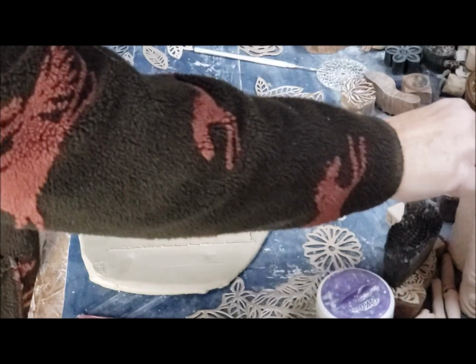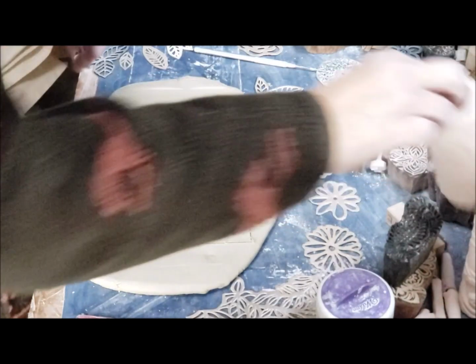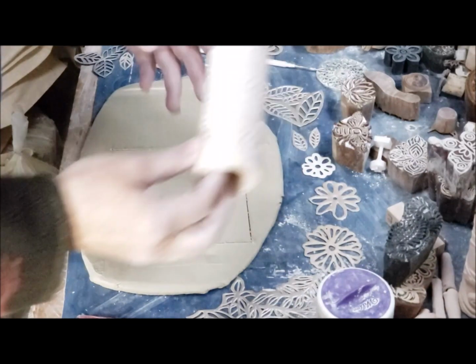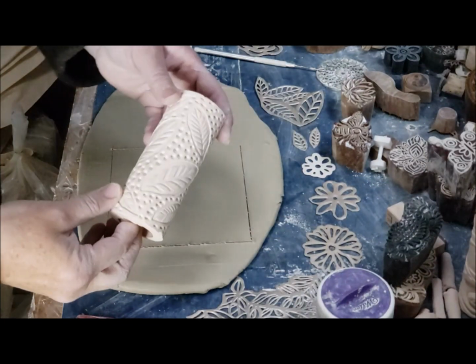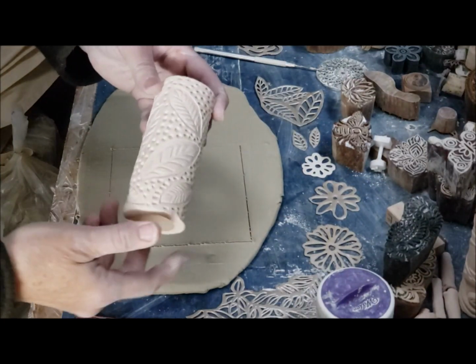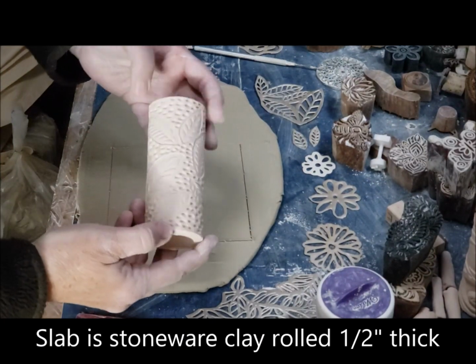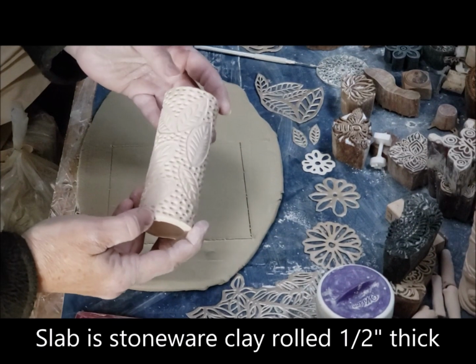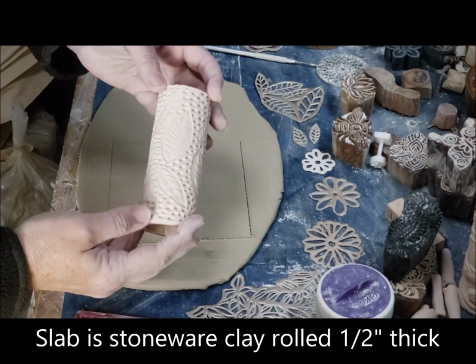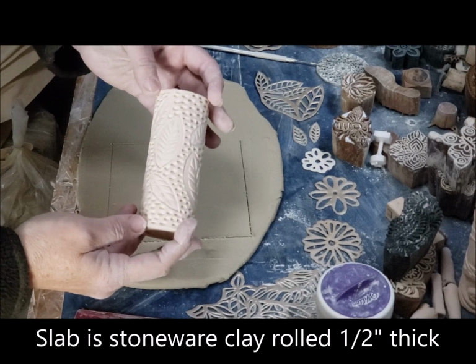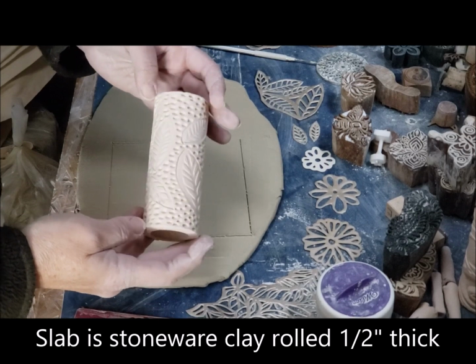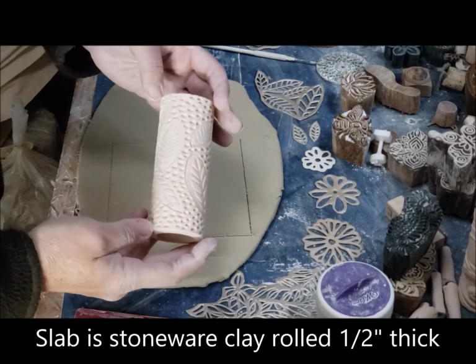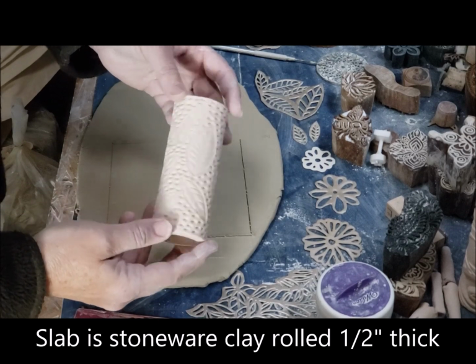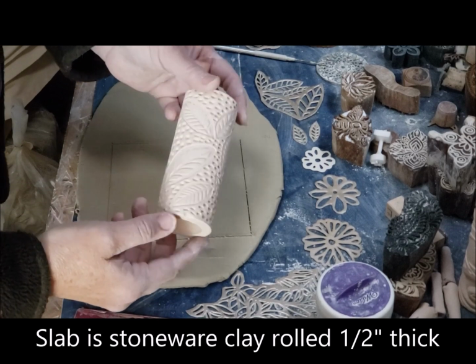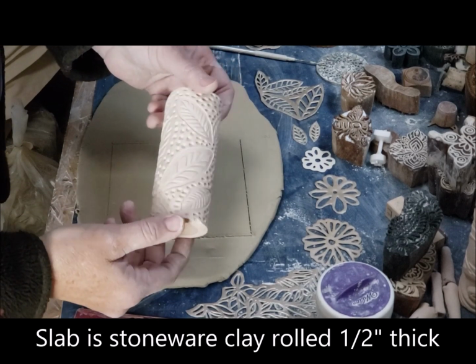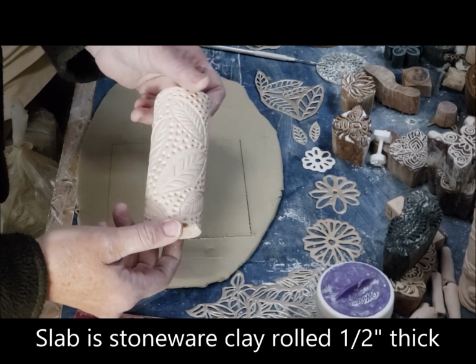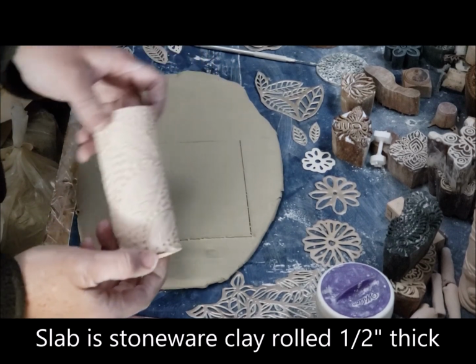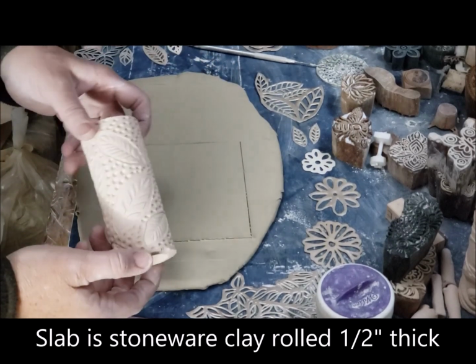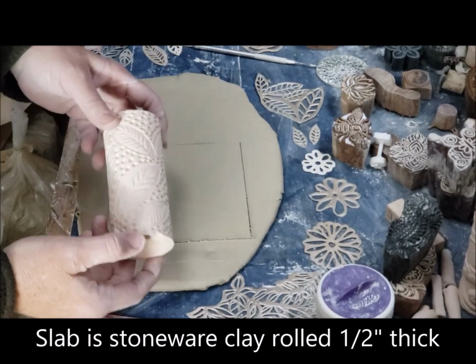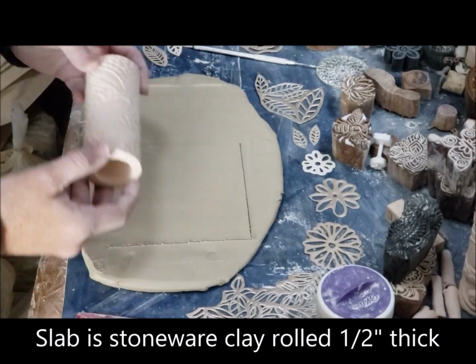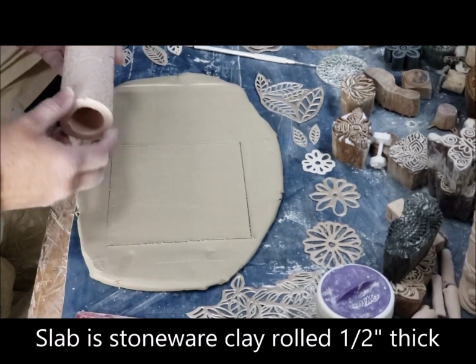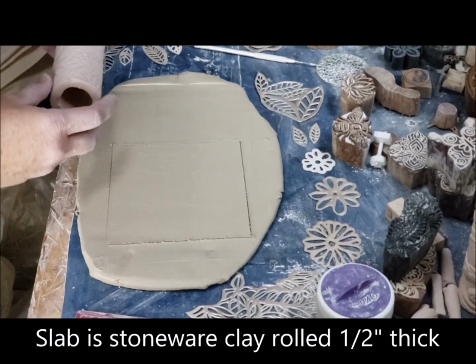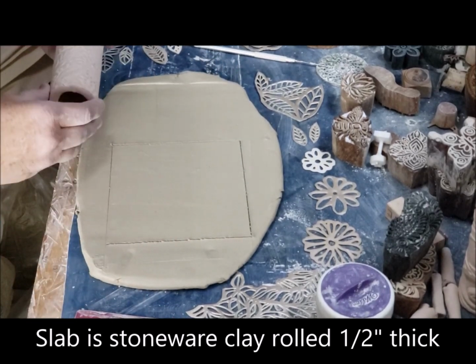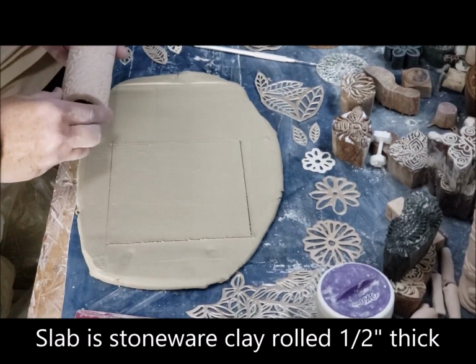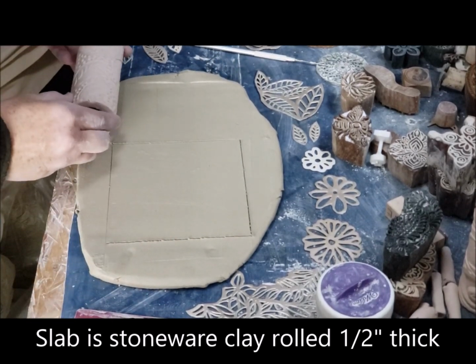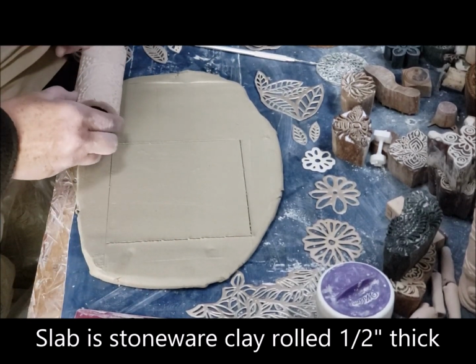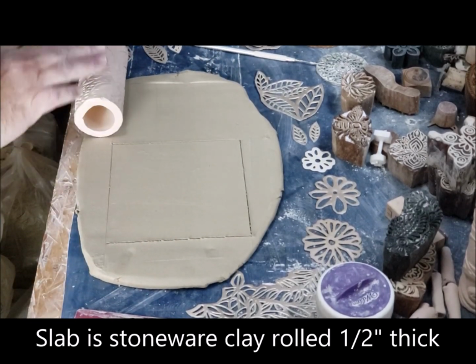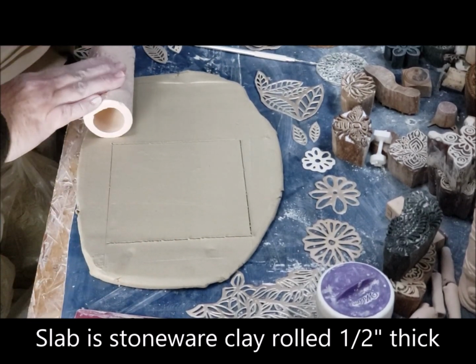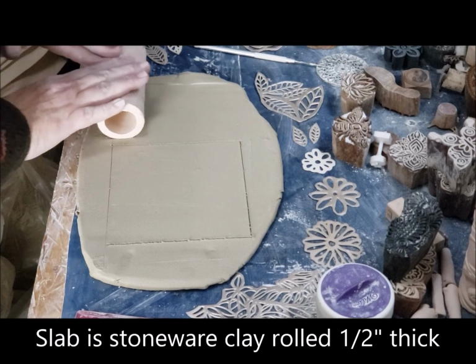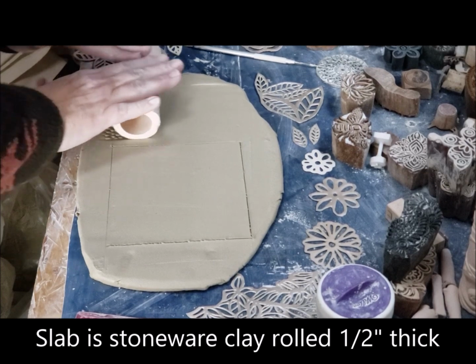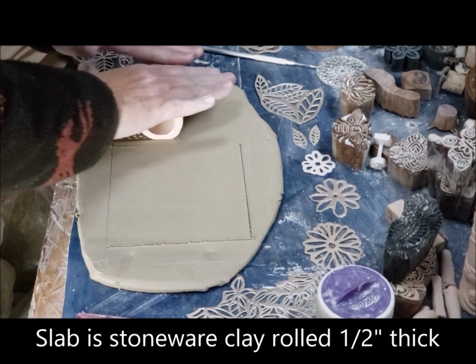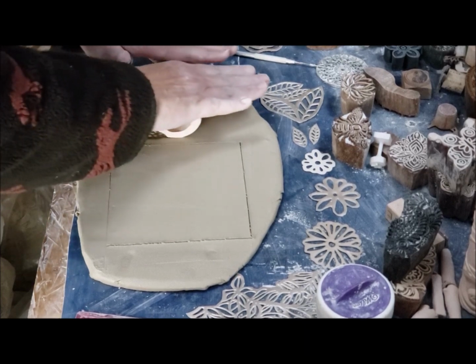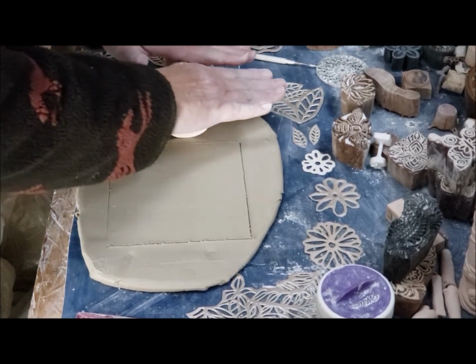Hi guys, so today I'm going to show you how to make this texture roller here. This is a really cool pattern — I will just roll it out here so you can kind of see it.